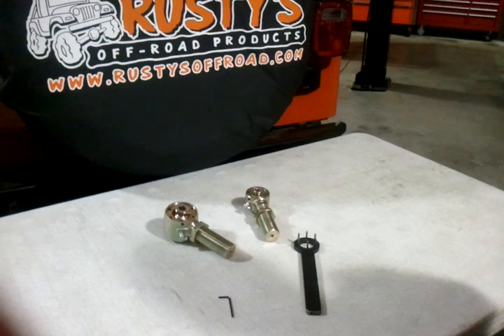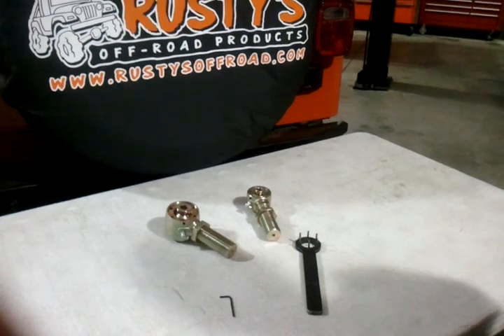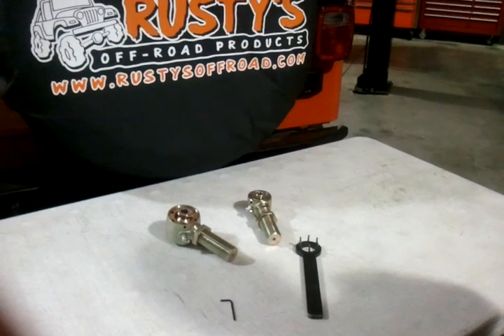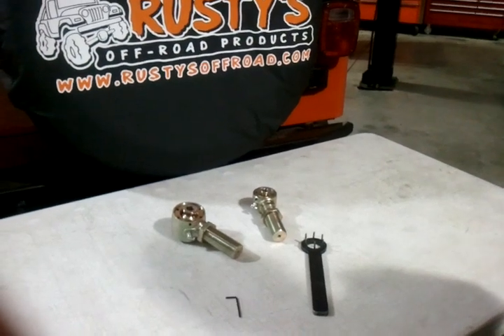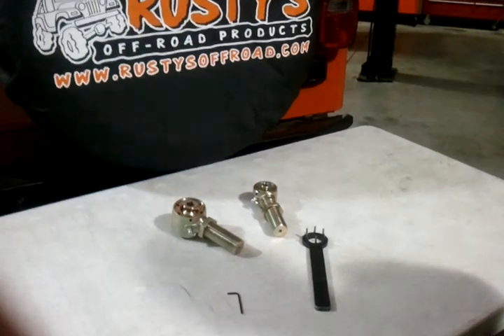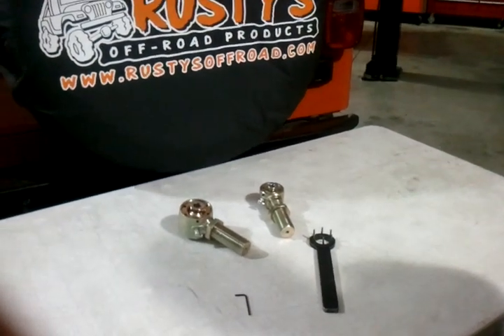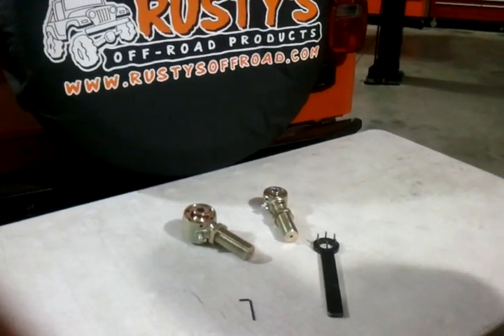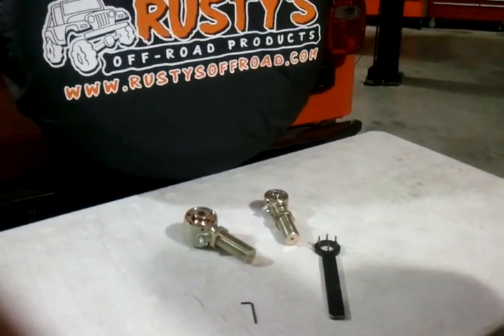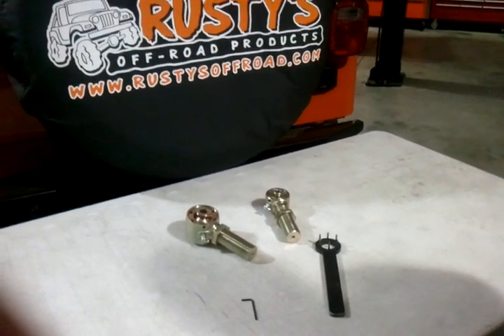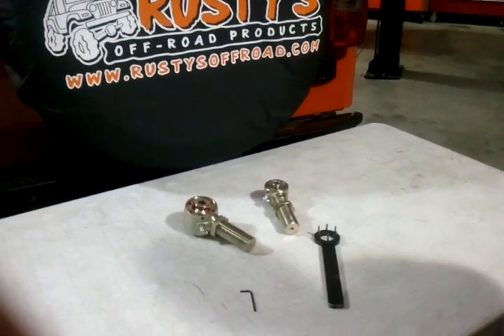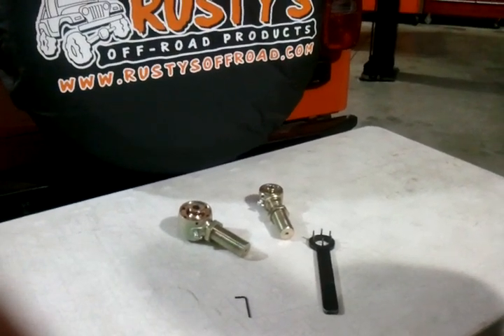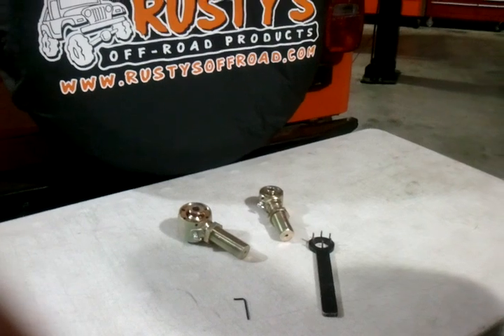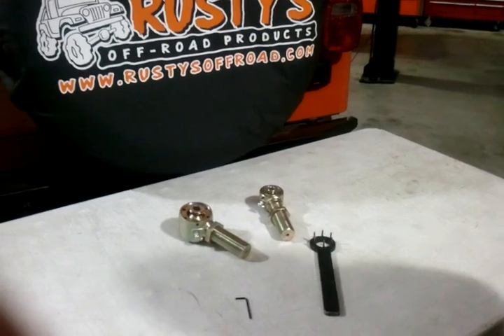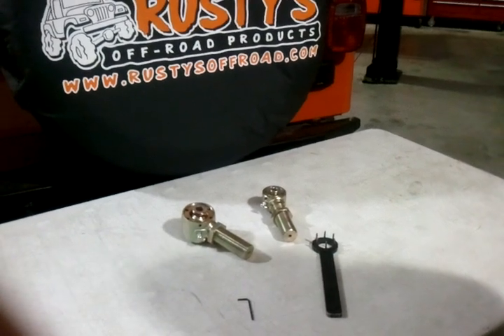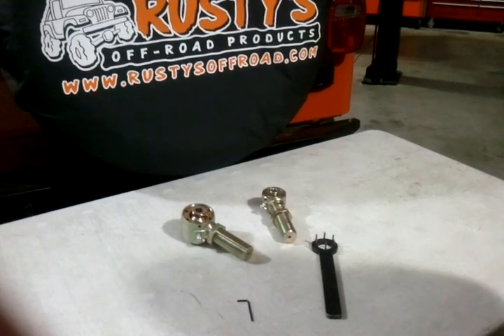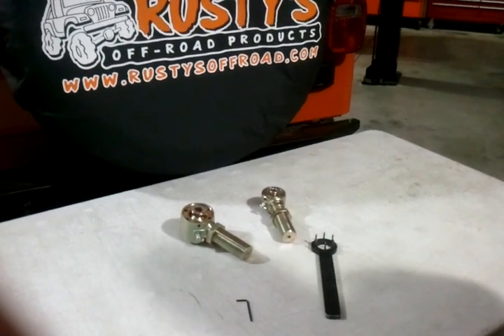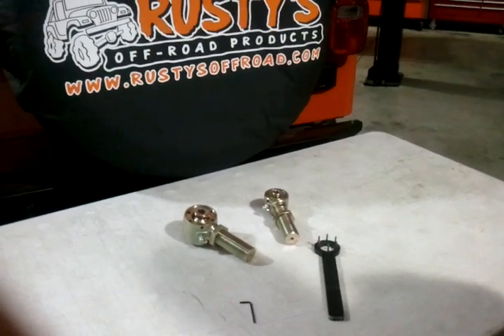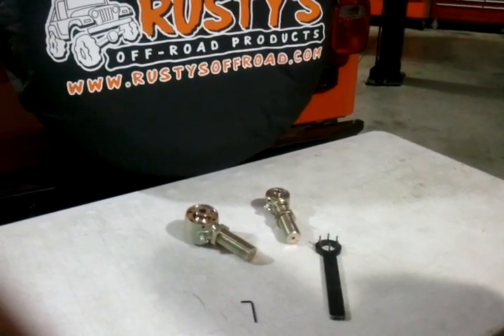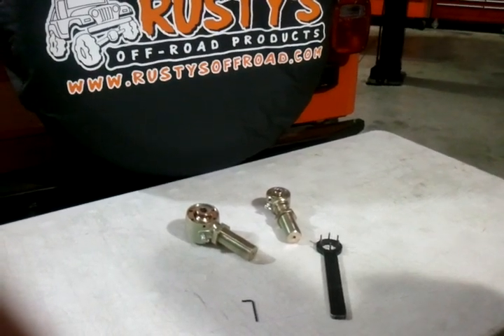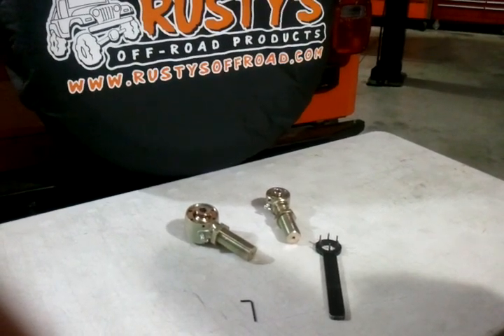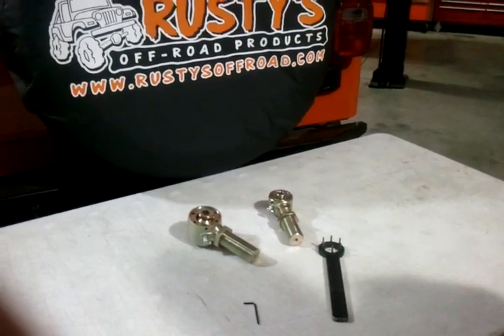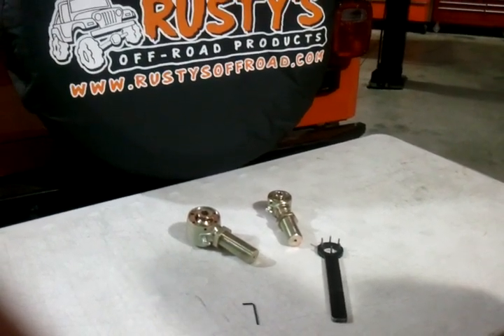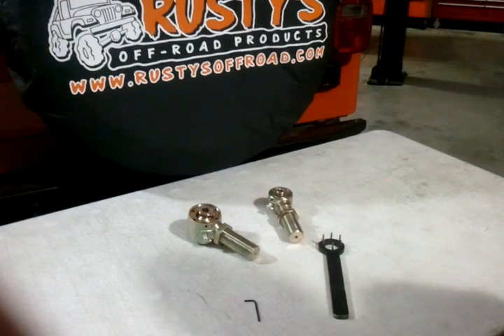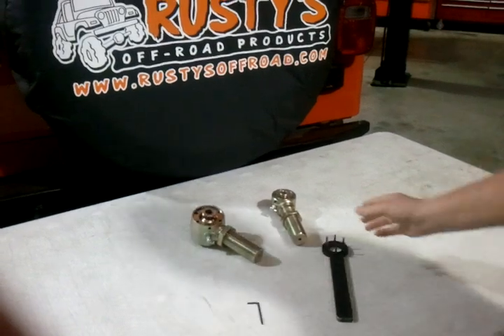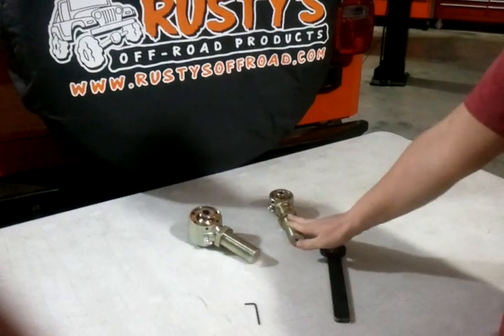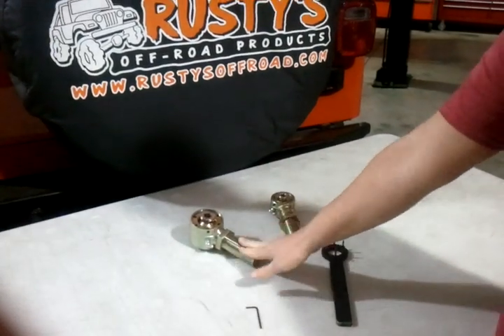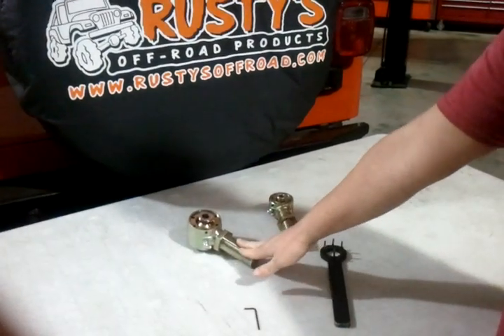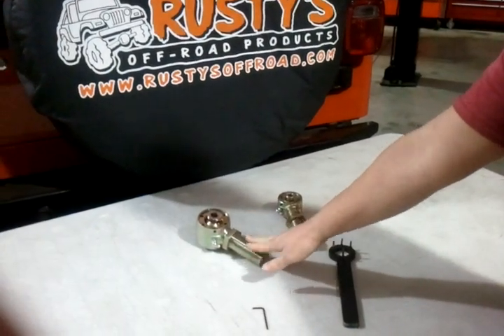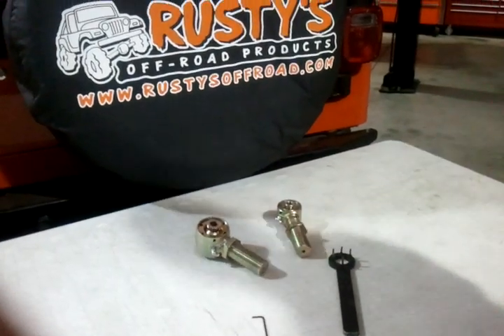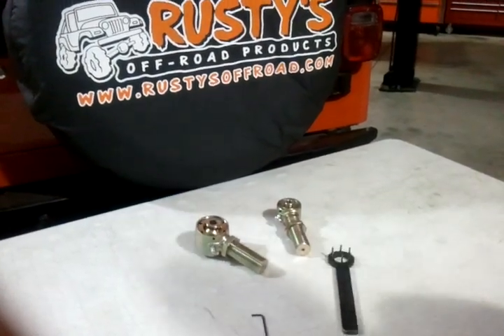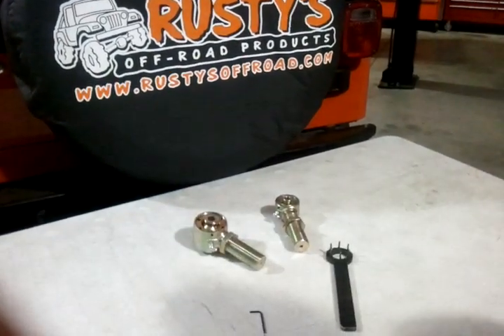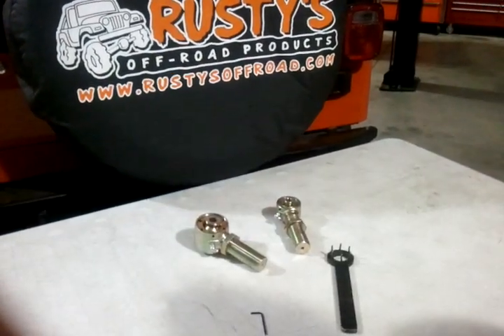Hey, we're coming to you this afternoon to show you how easy it is to change out the Delrin races in the forged flex ends. We have two-inch and two-and-a-half-inch sizes. Same procedure on both.